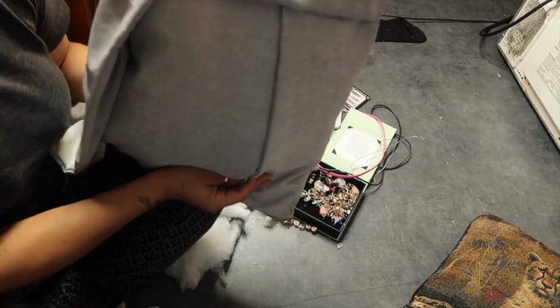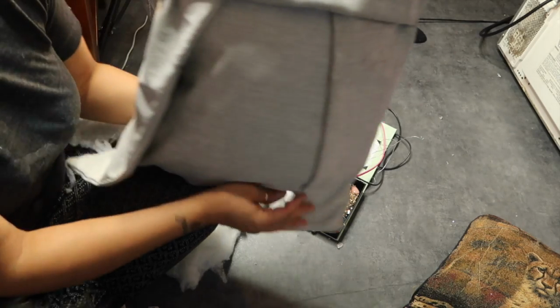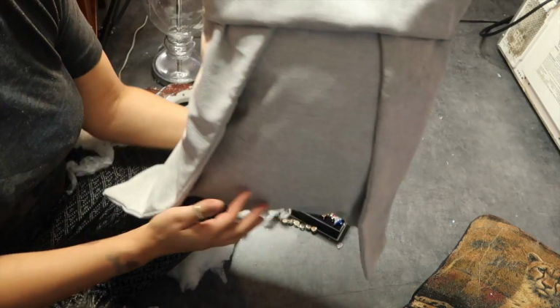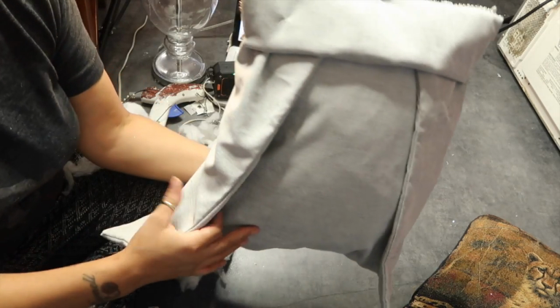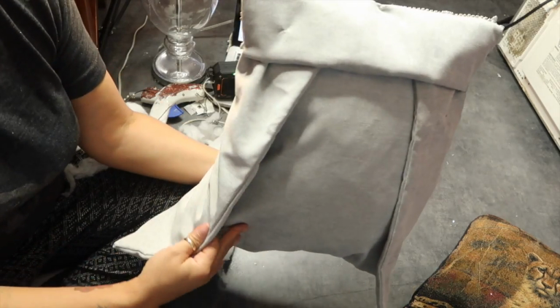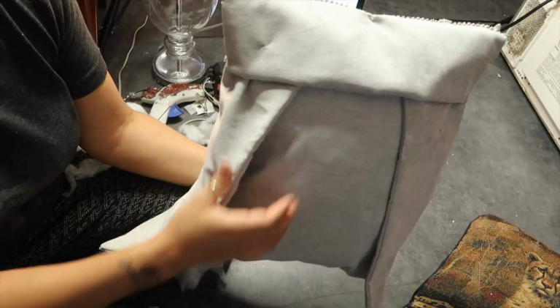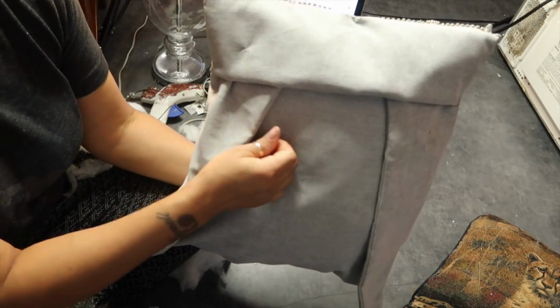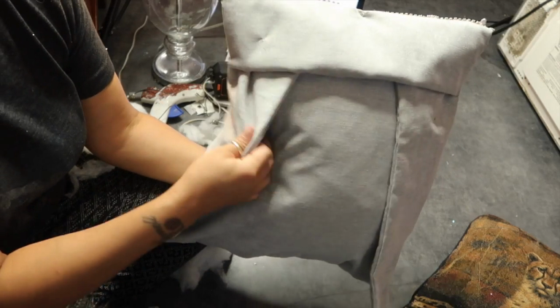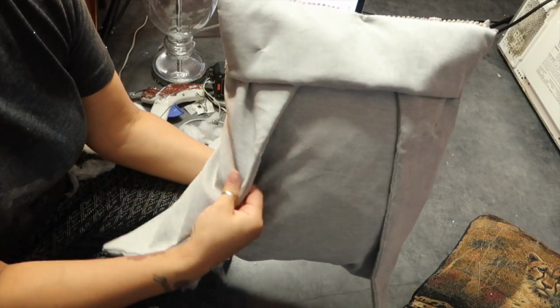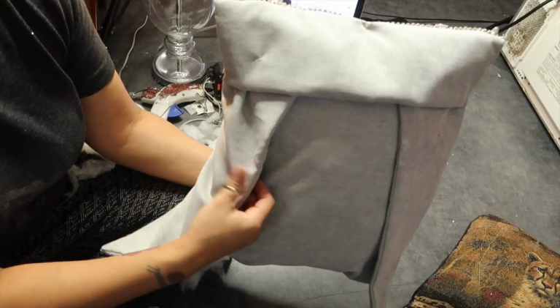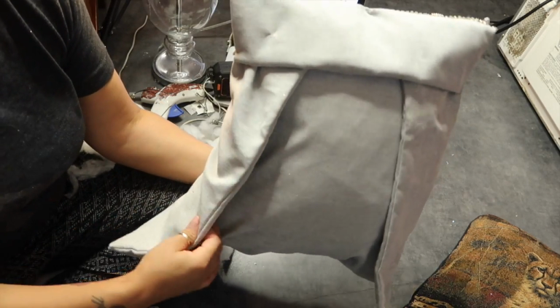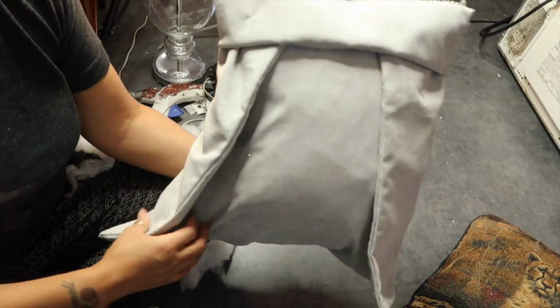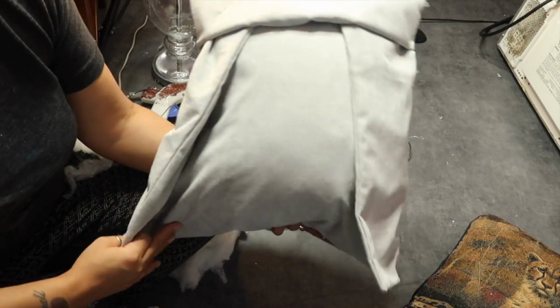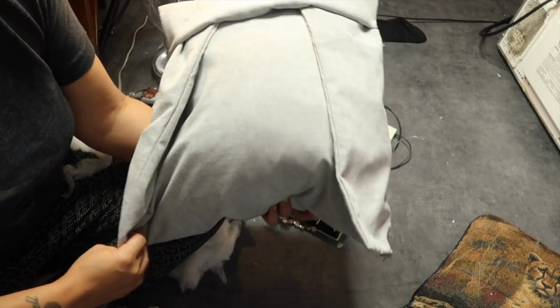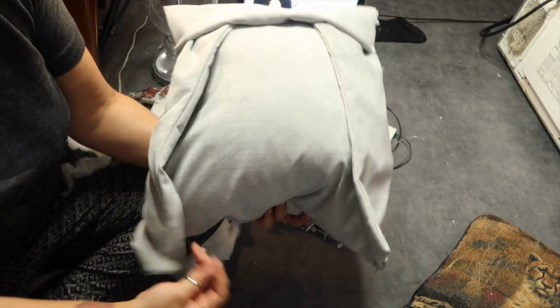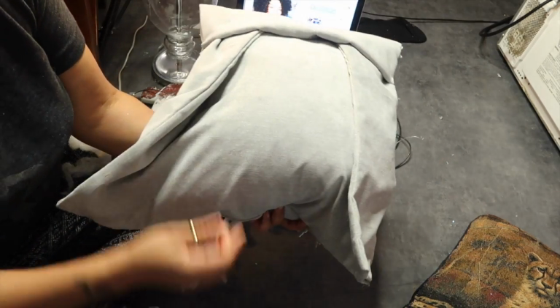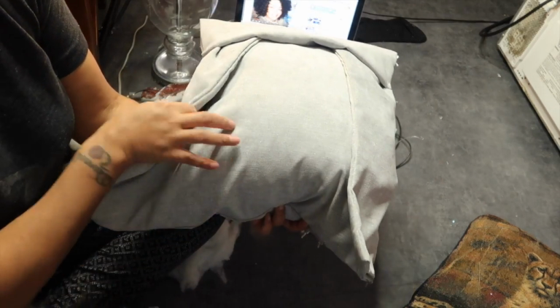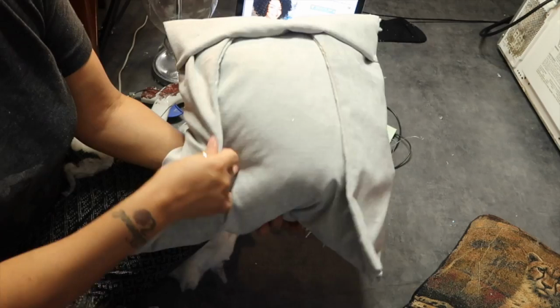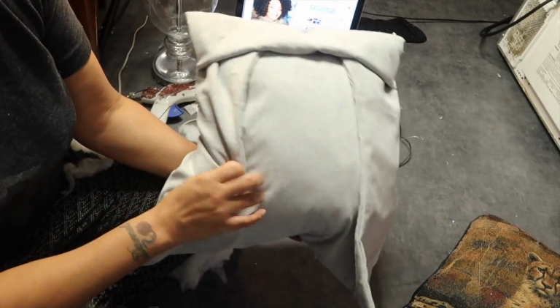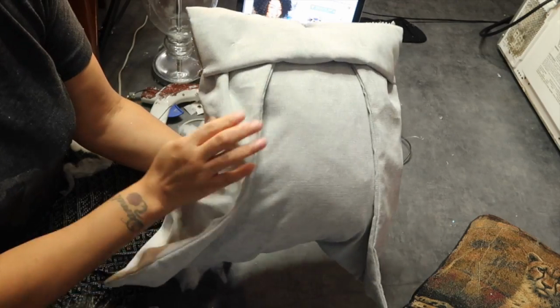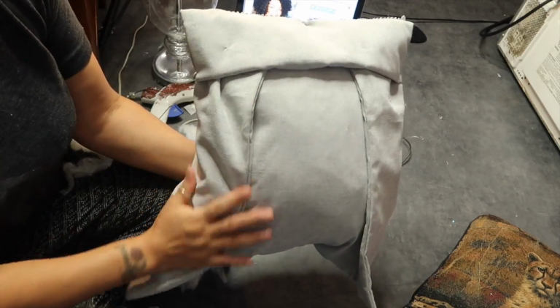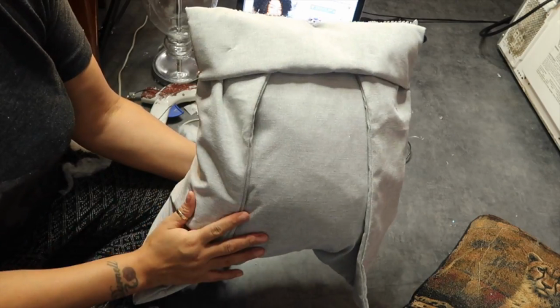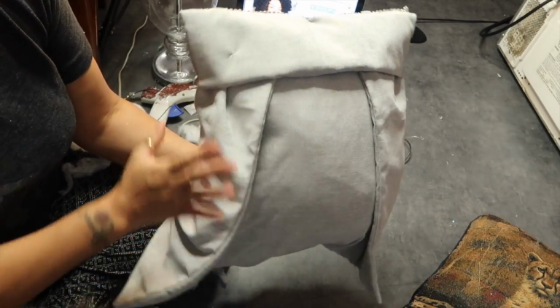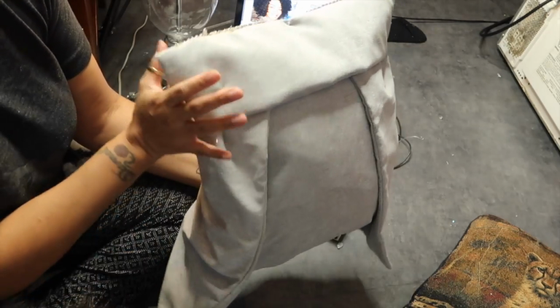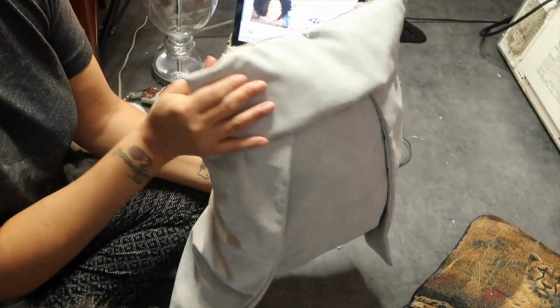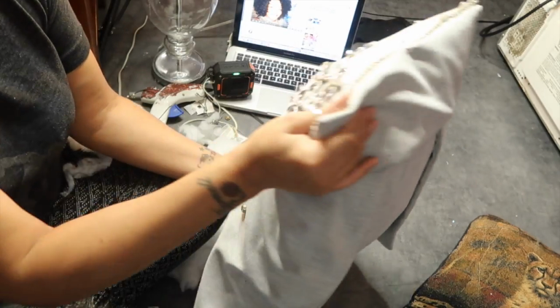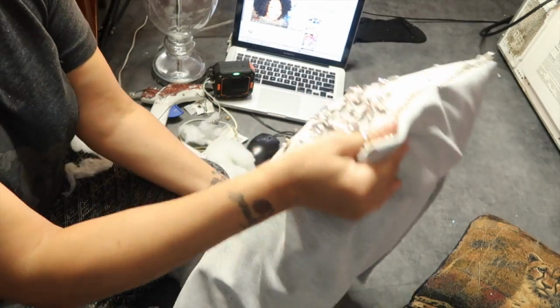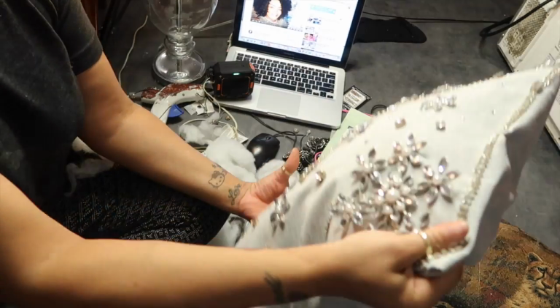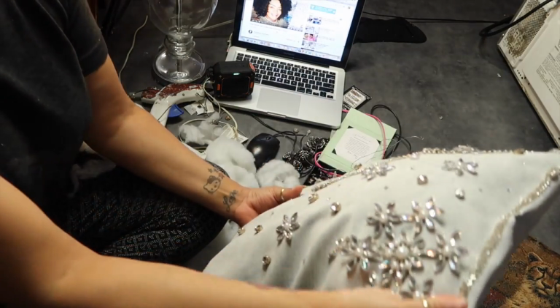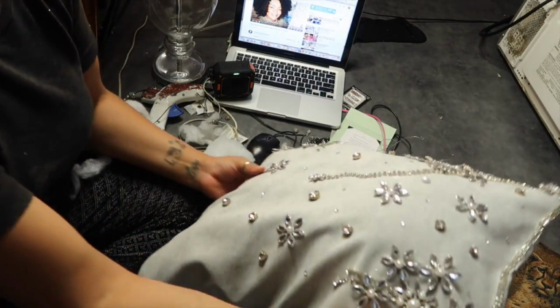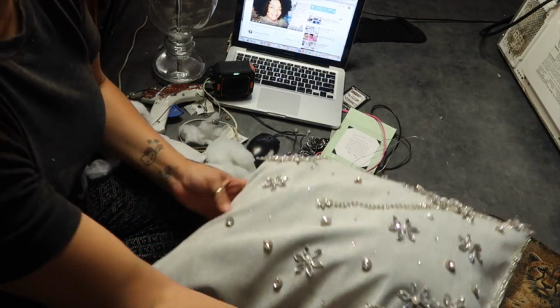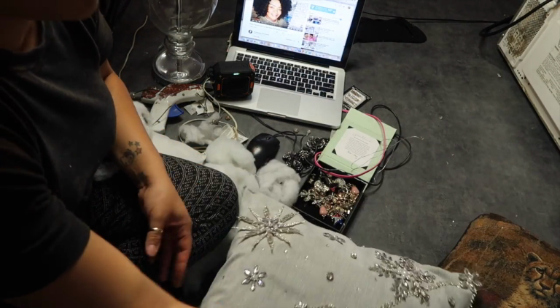This is how my back is looking so far, so I need to go tack this part down and we will have a completed pillow.